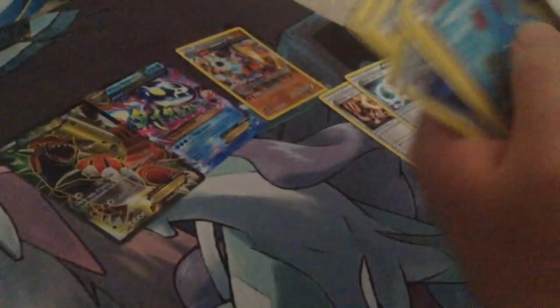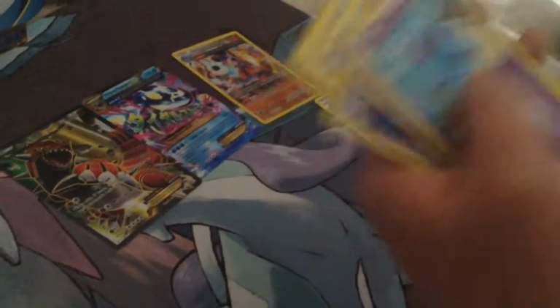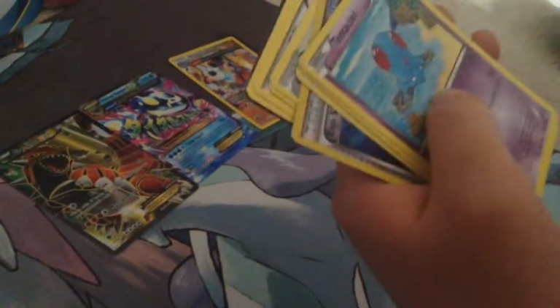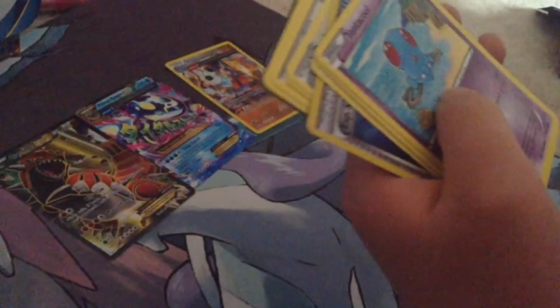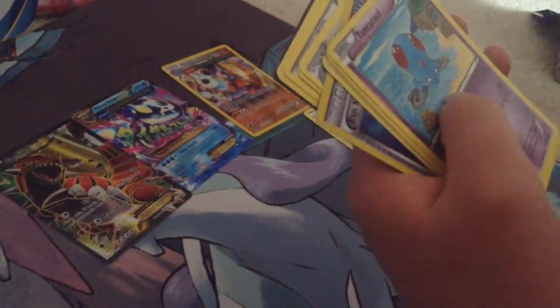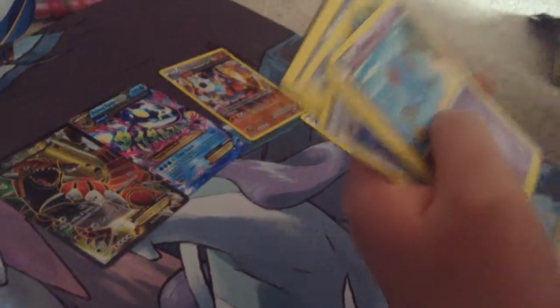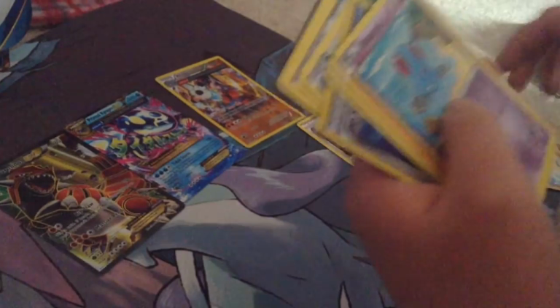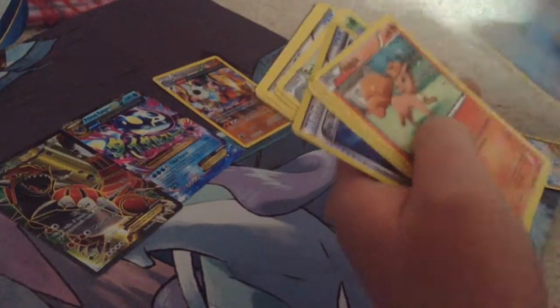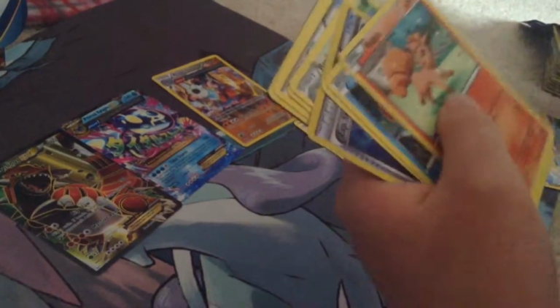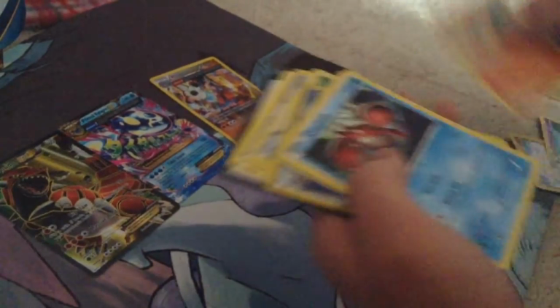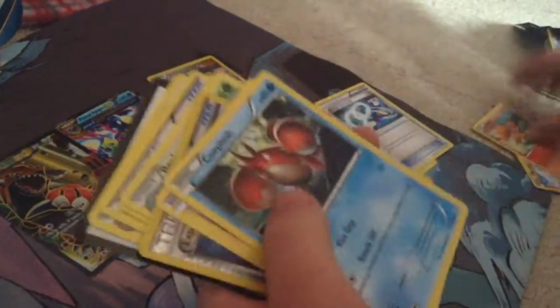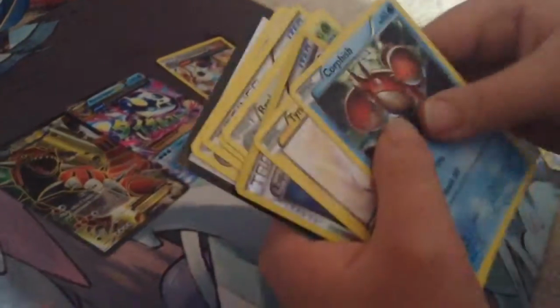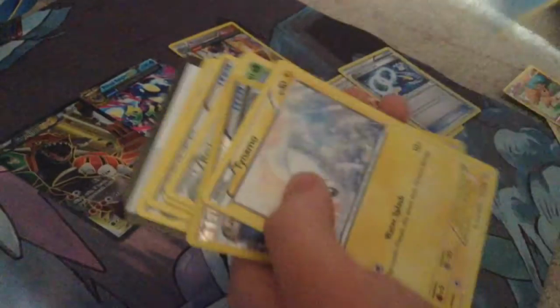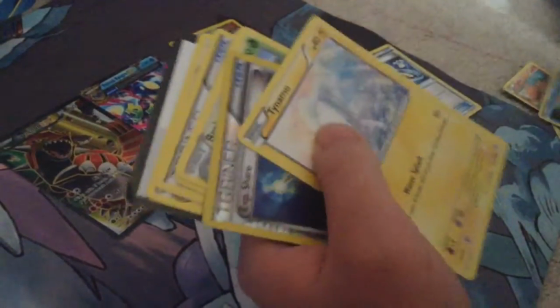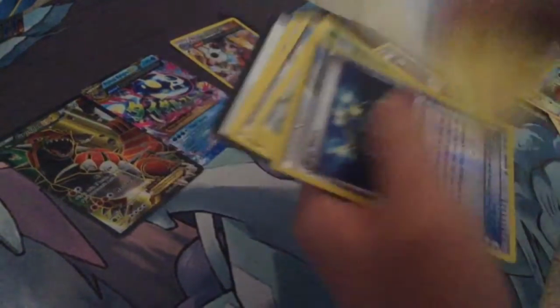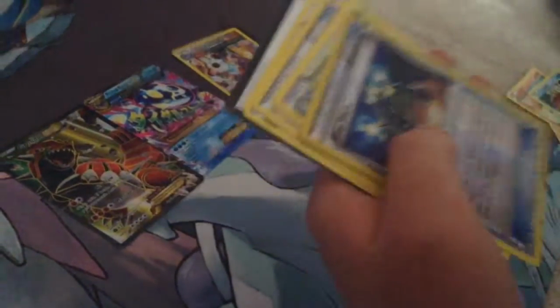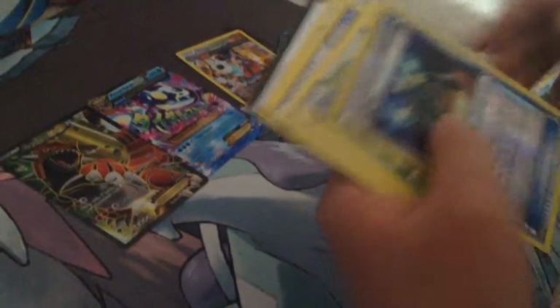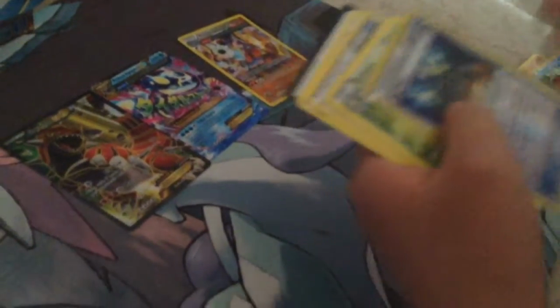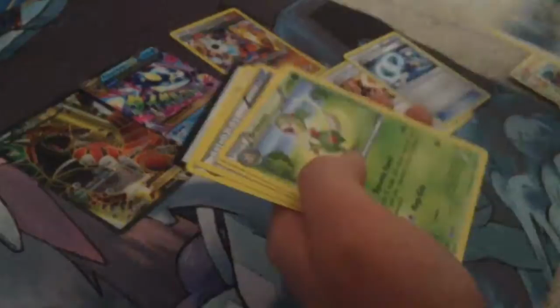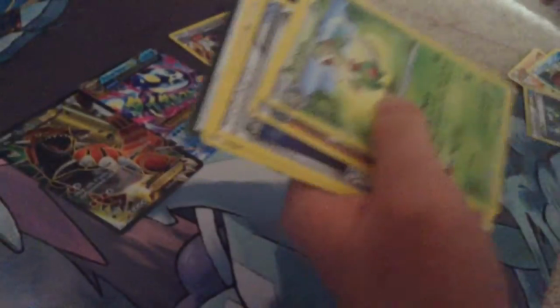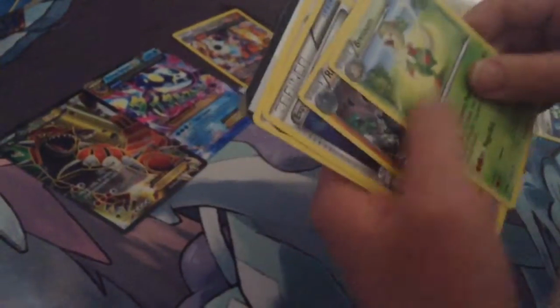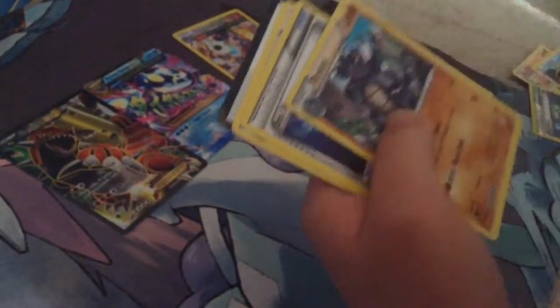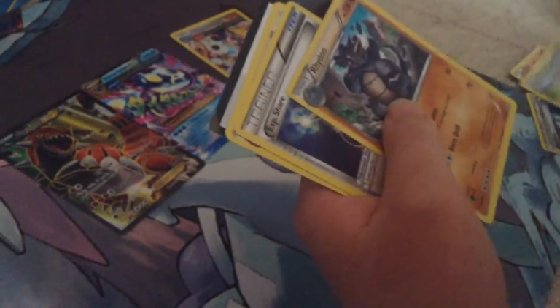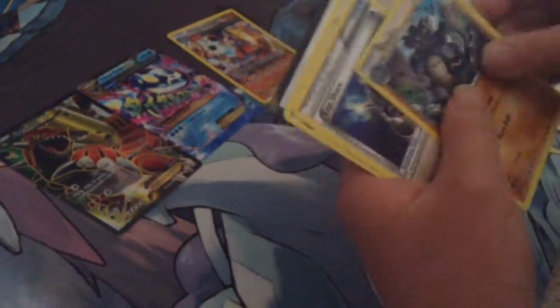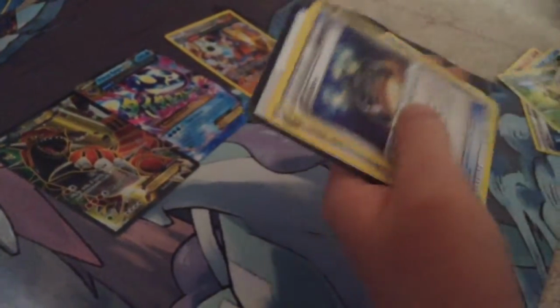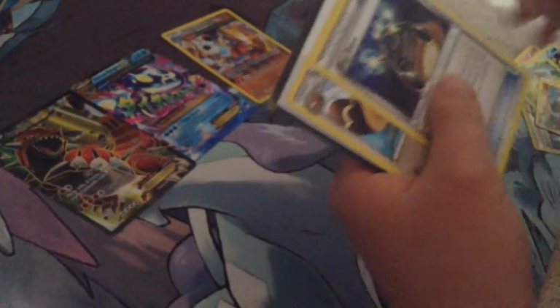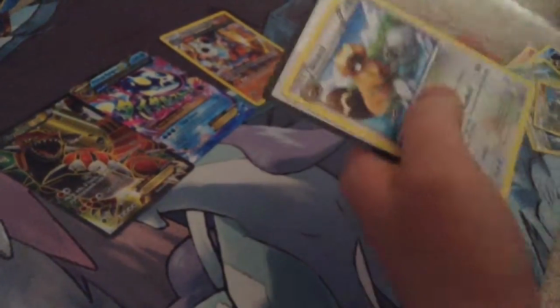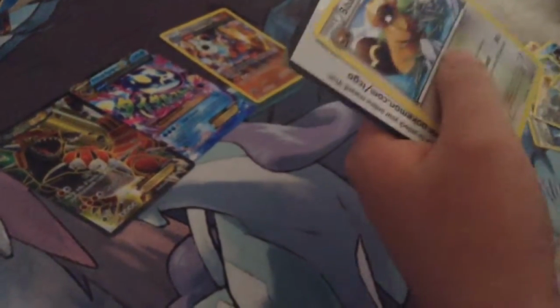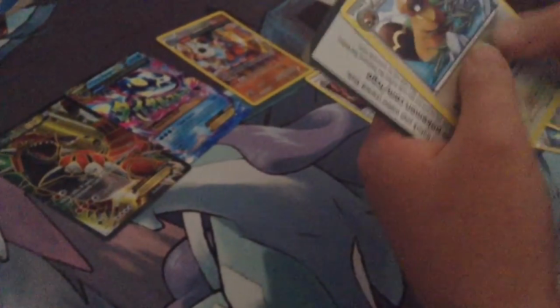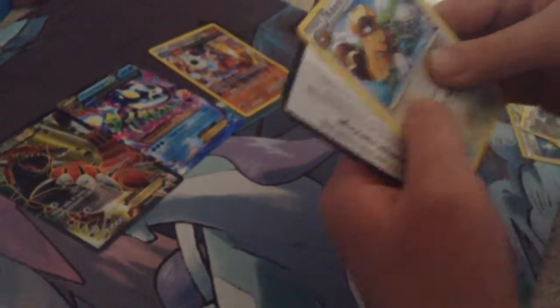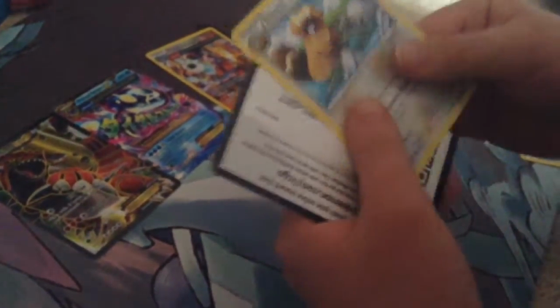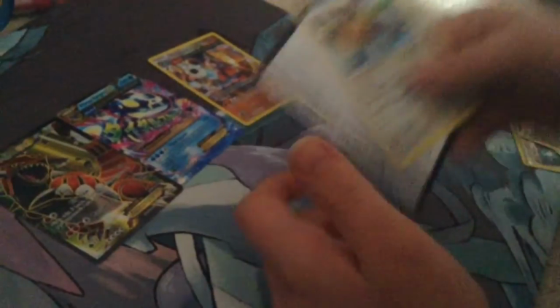I got a Medique, a Tentacool, a Vulpix, a Corphage, a Tino, a Speicher, Badoom, Rhydon, a Speicher, and a Beedrill.